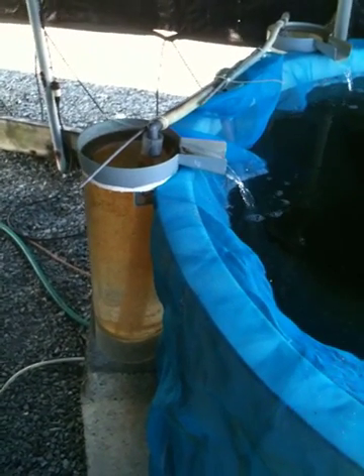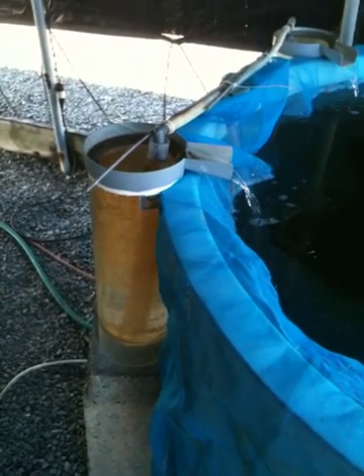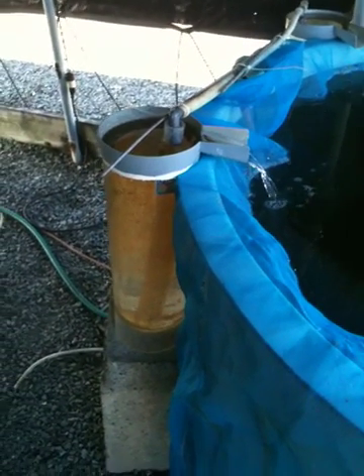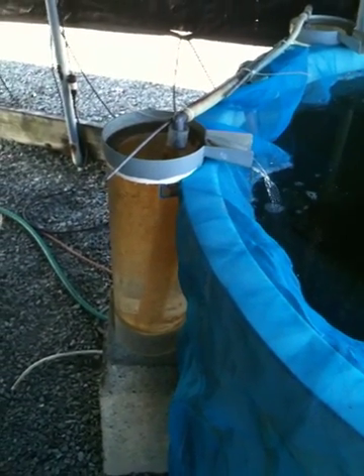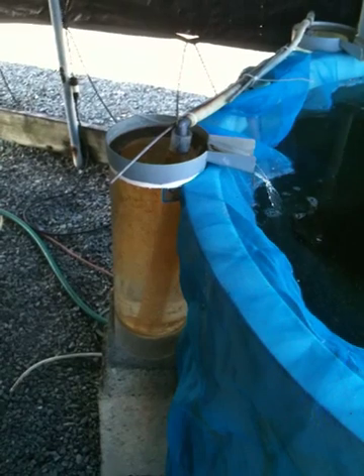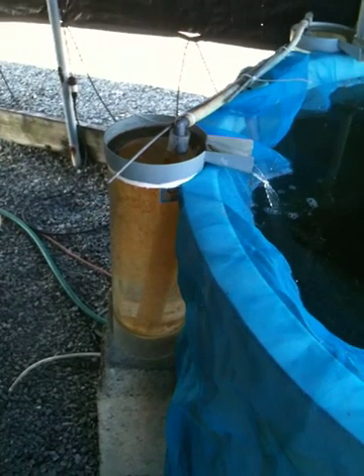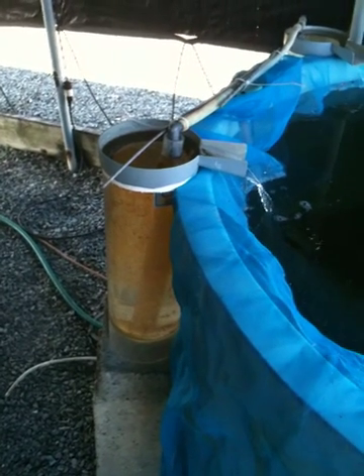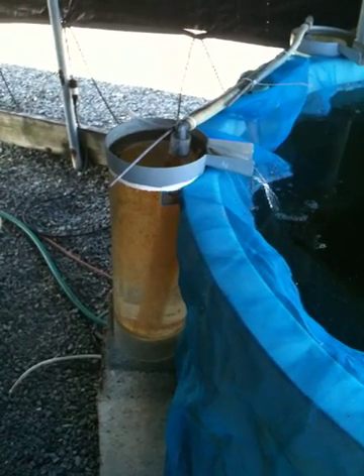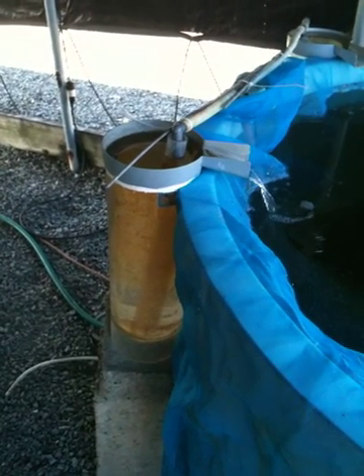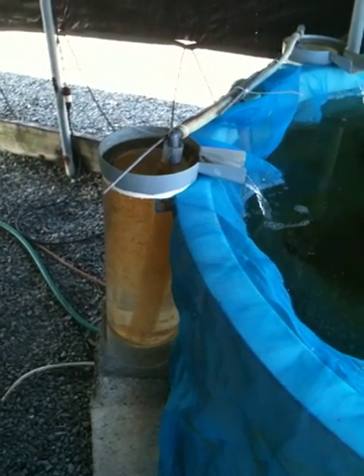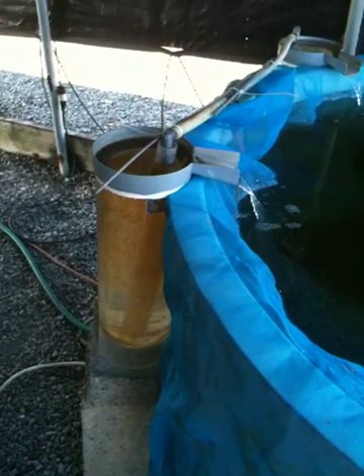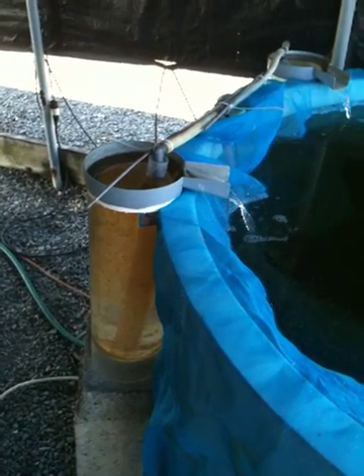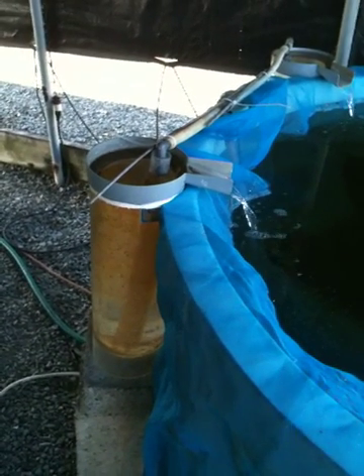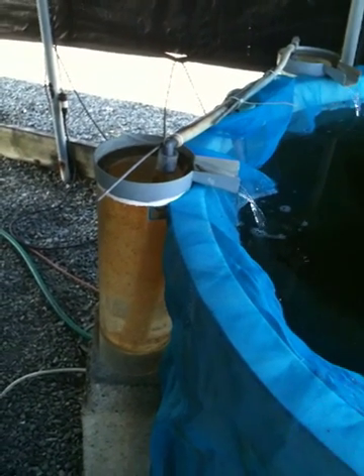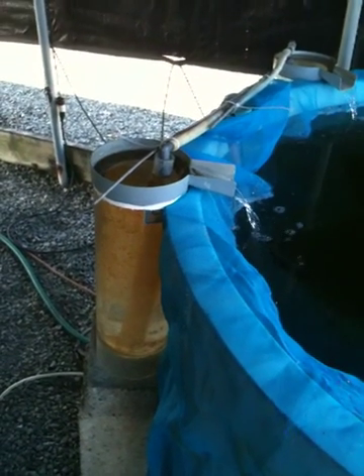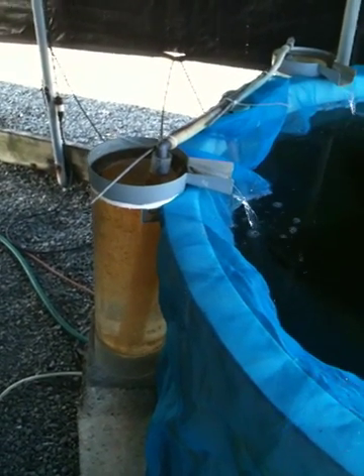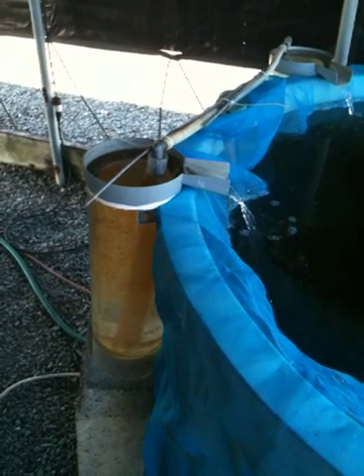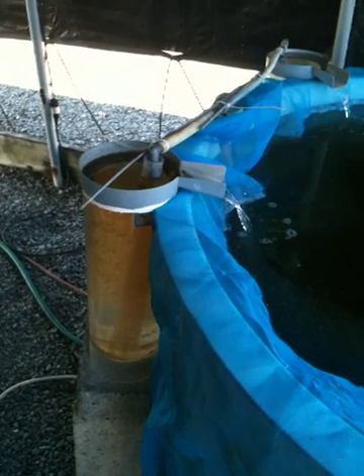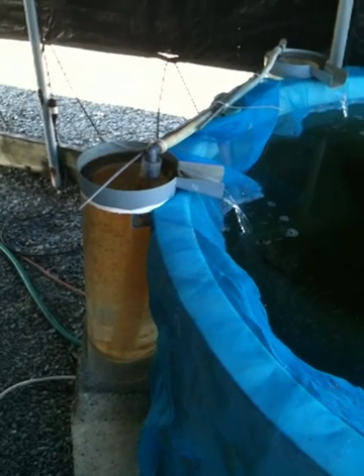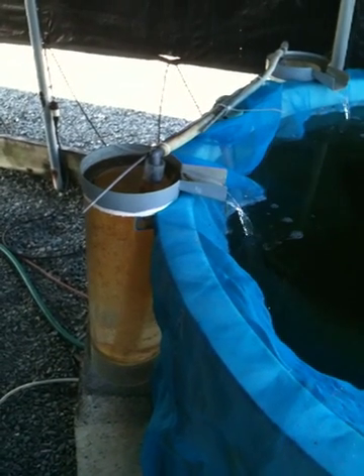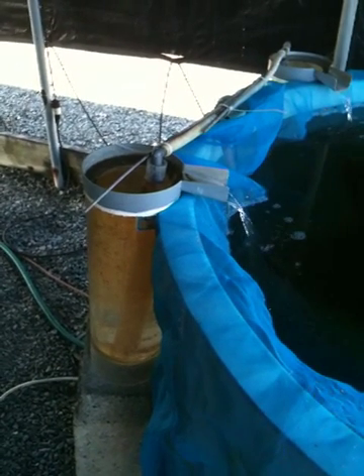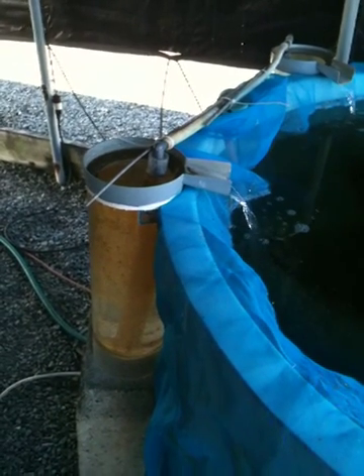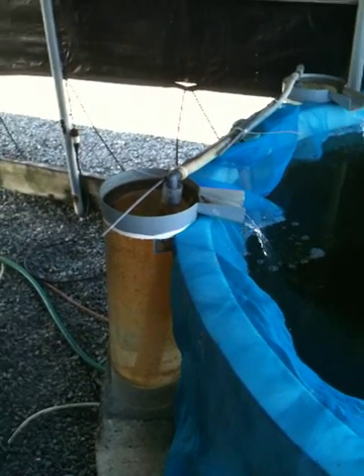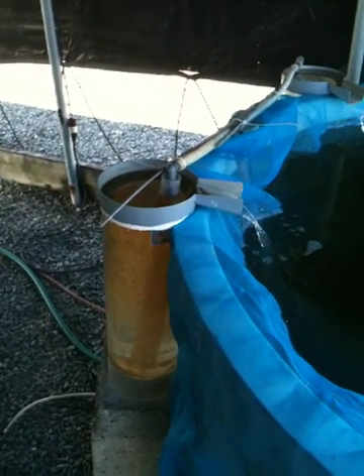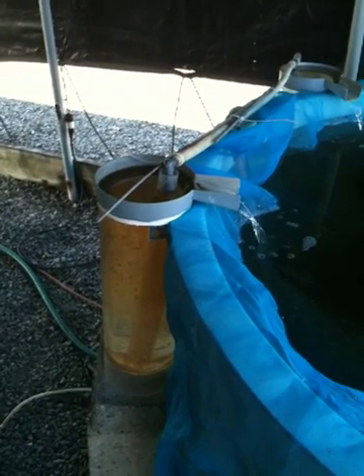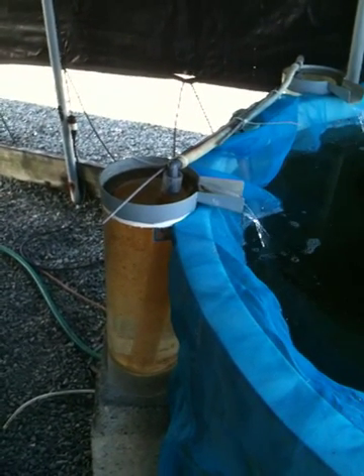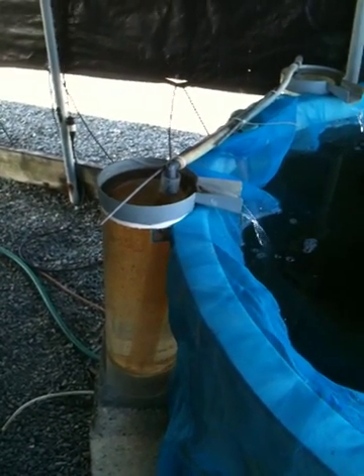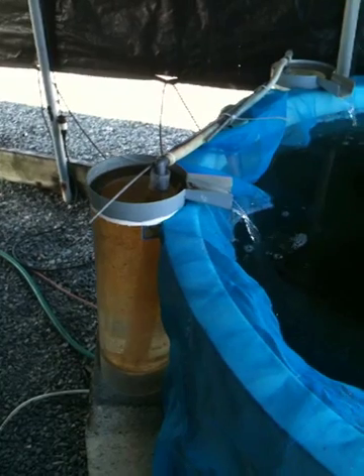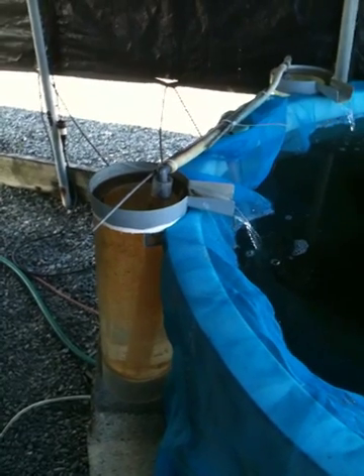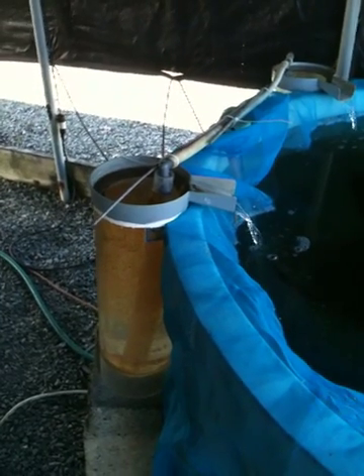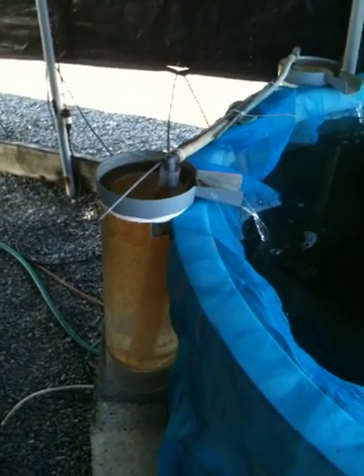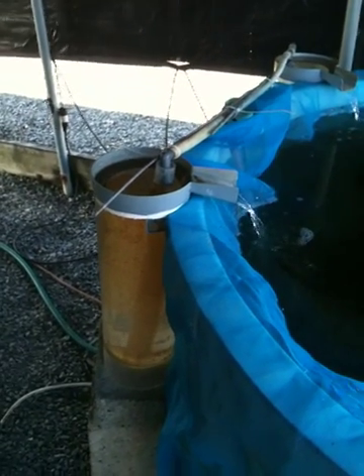They want to hatch the eggs in a controlled manner, which is kind of what fish farming is all about — having controlled stock that is at the most uniform size possible.